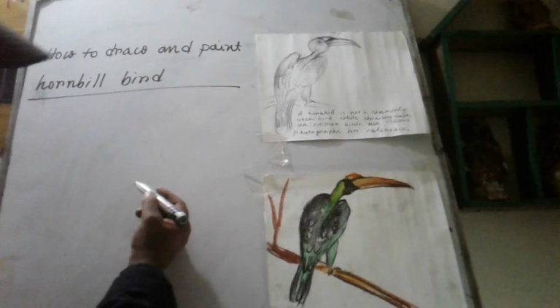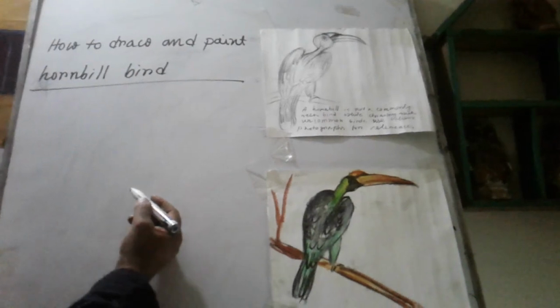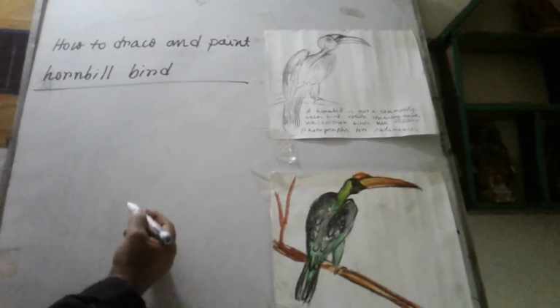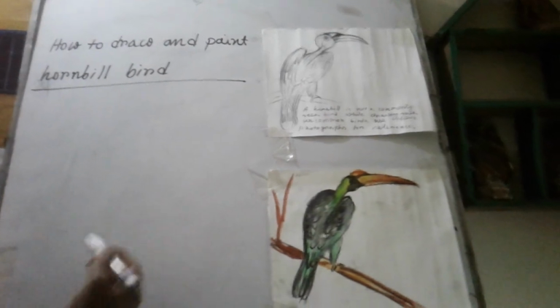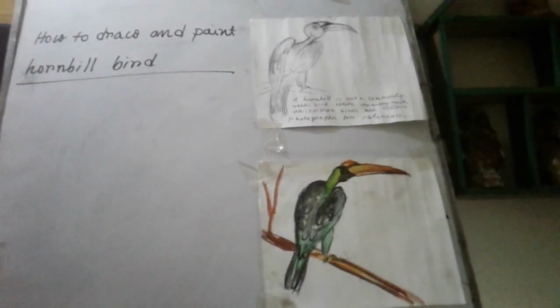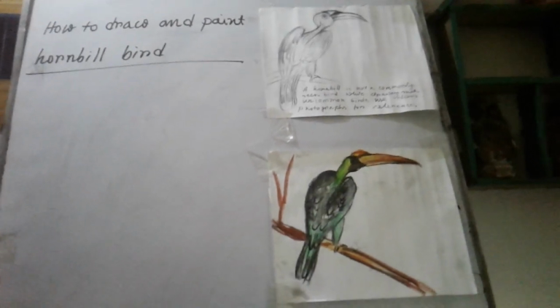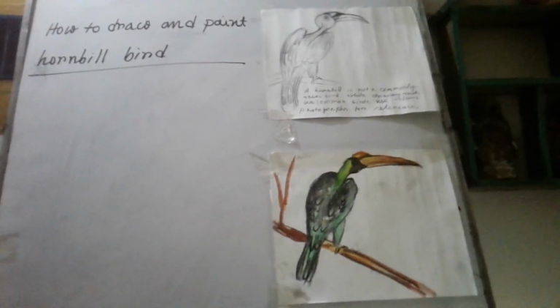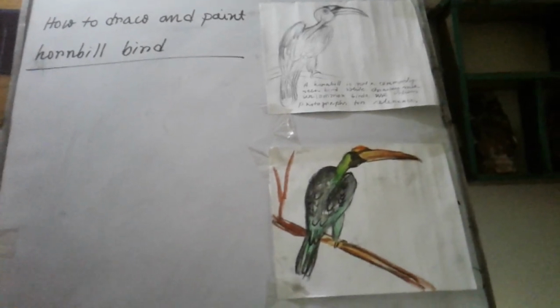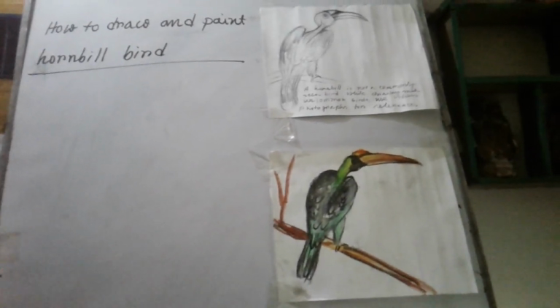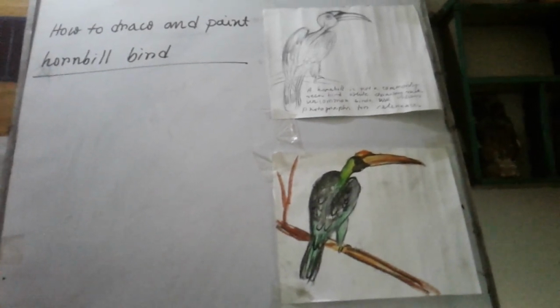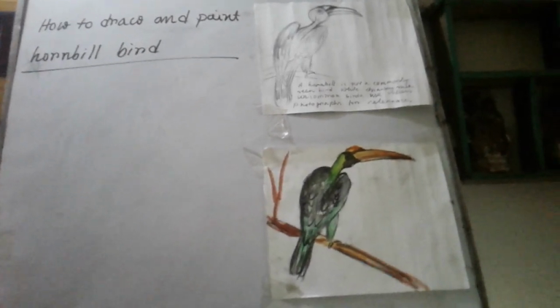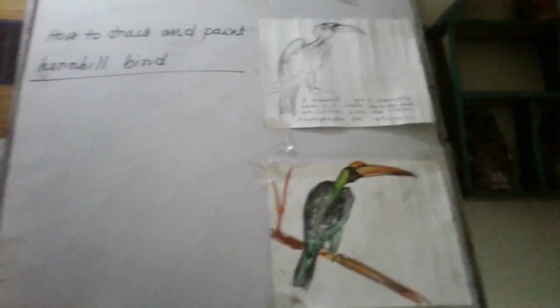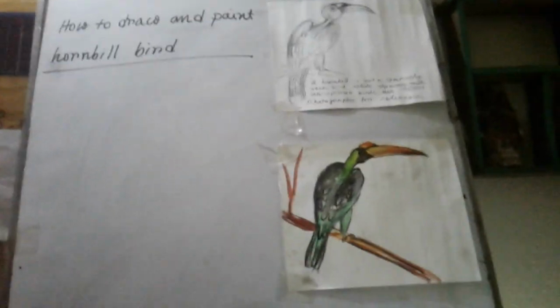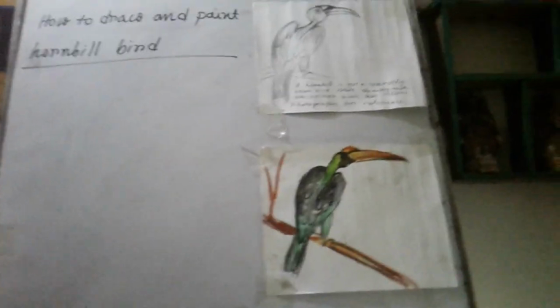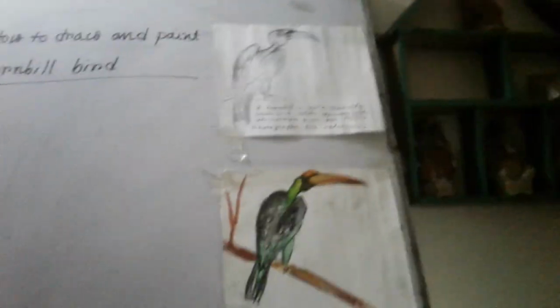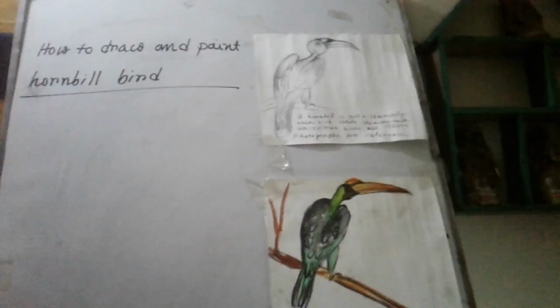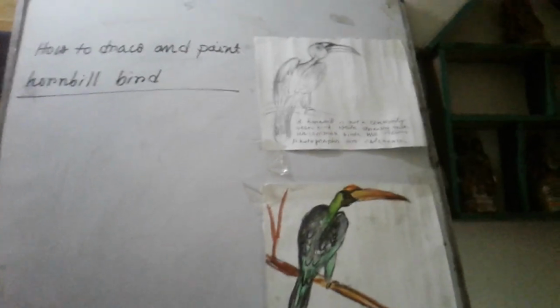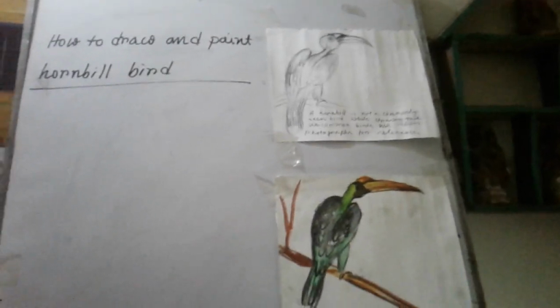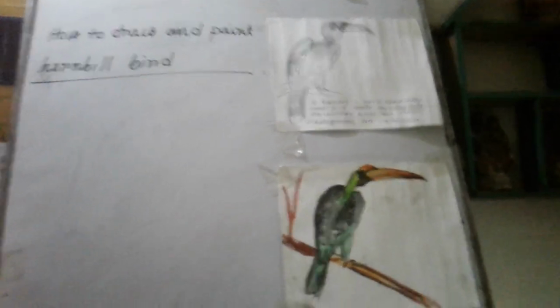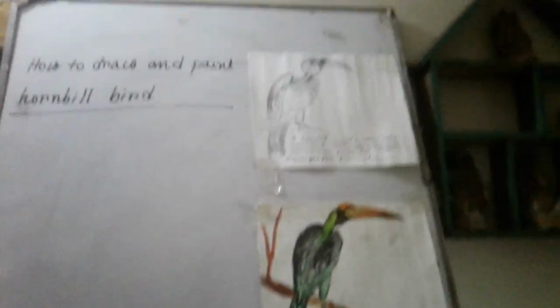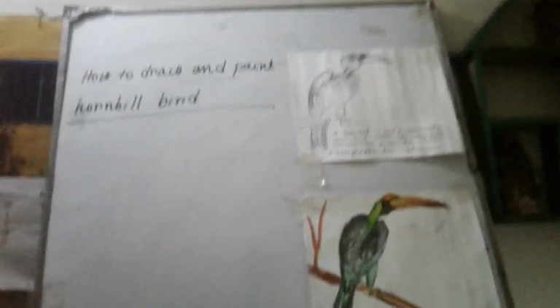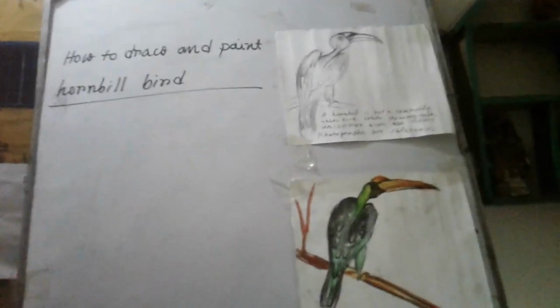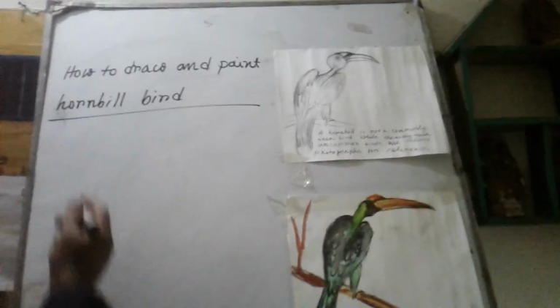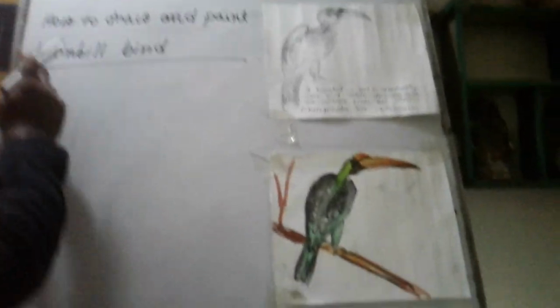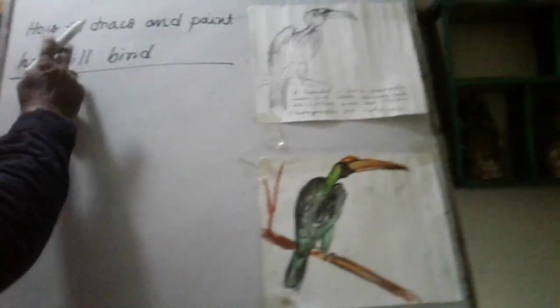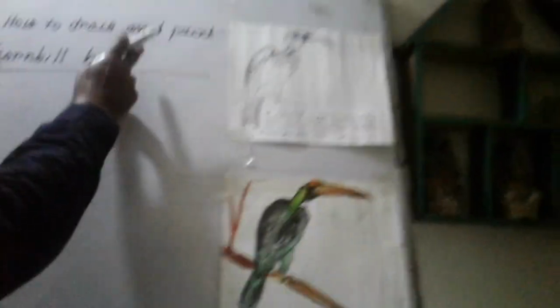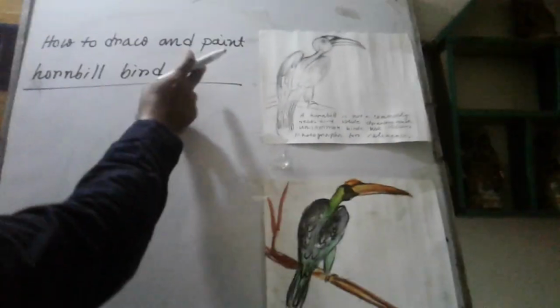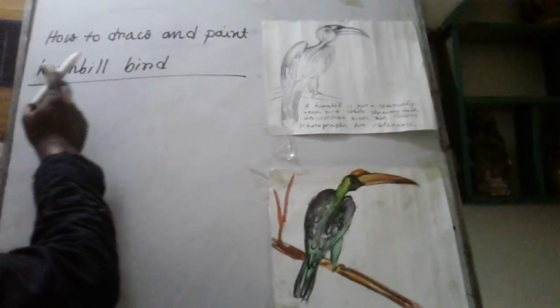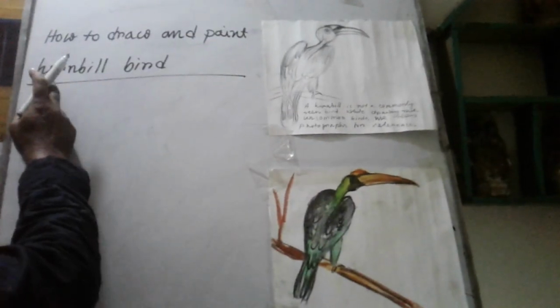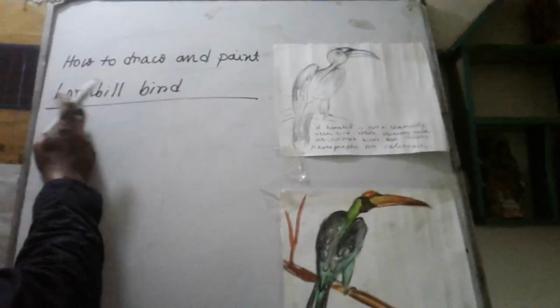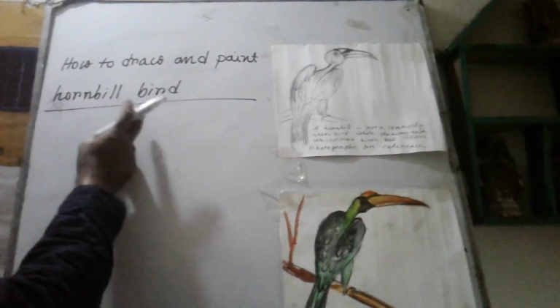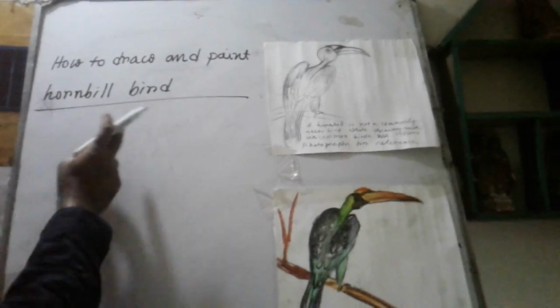How are you all? Hopefully we are very fine. I am fine. Today I will take art class. The topic is how to draw and paint a horn wheel bar.